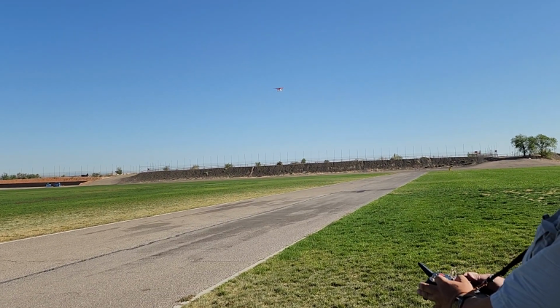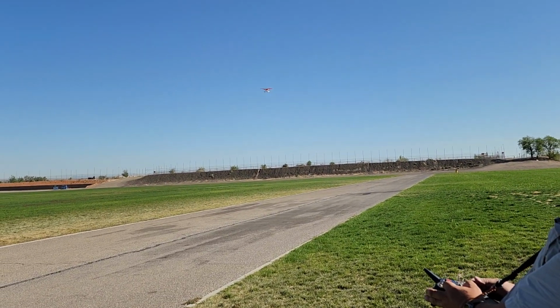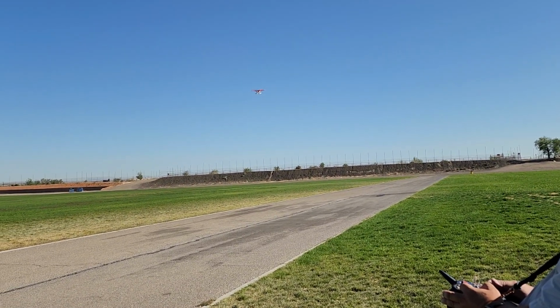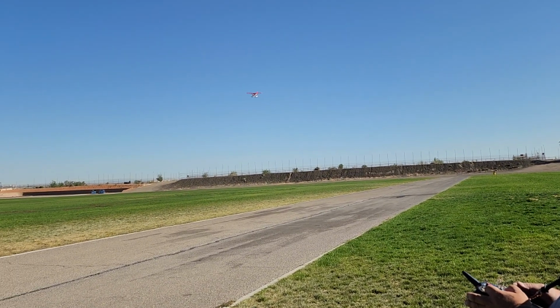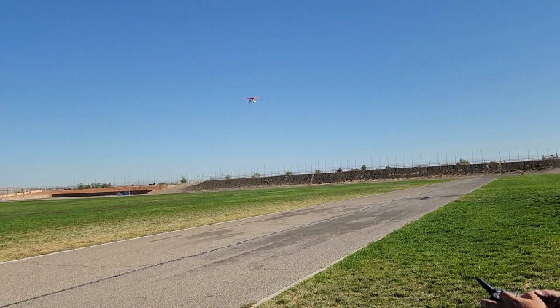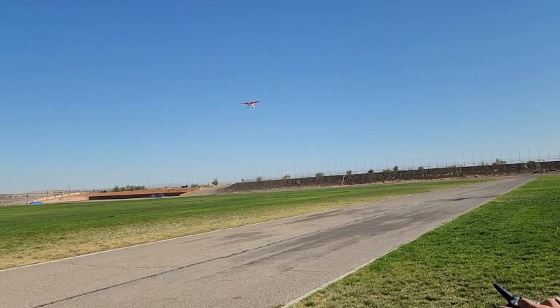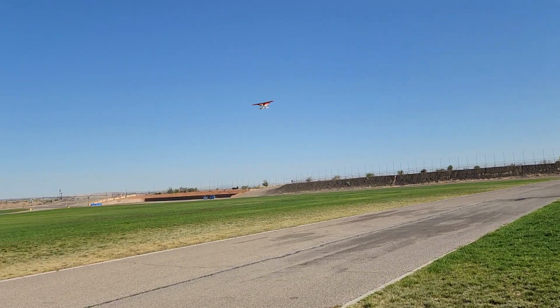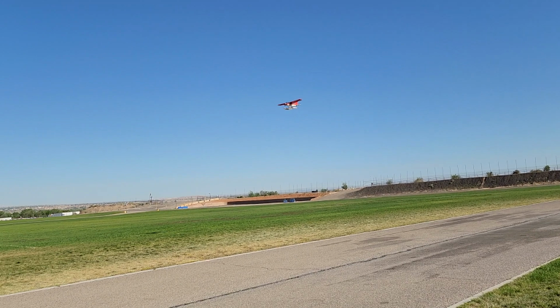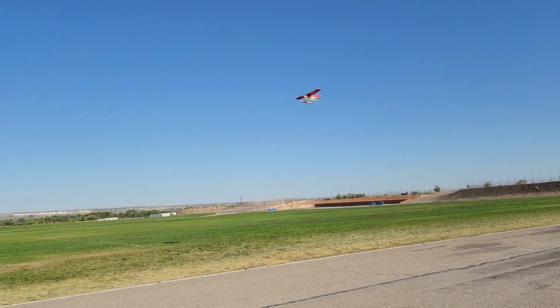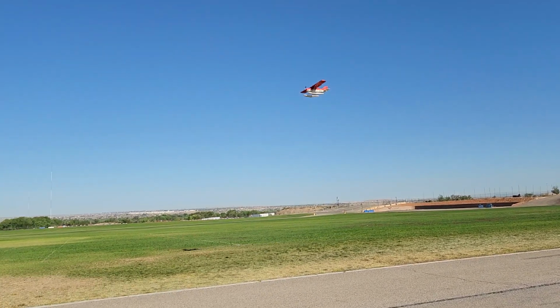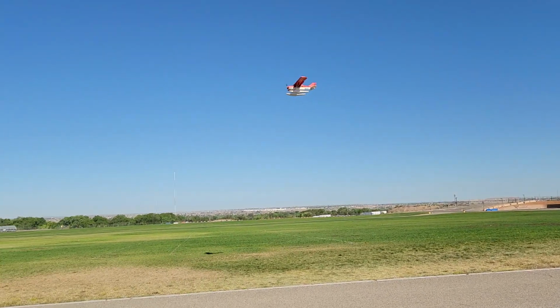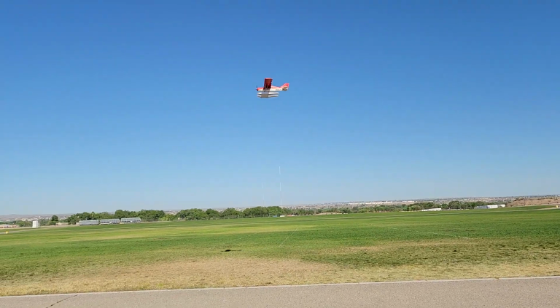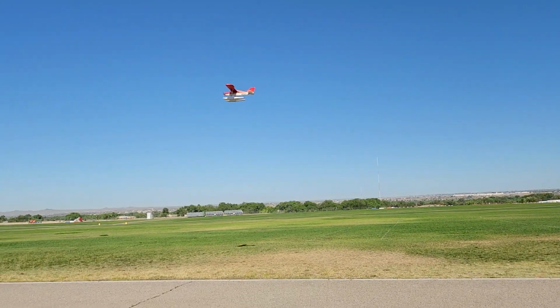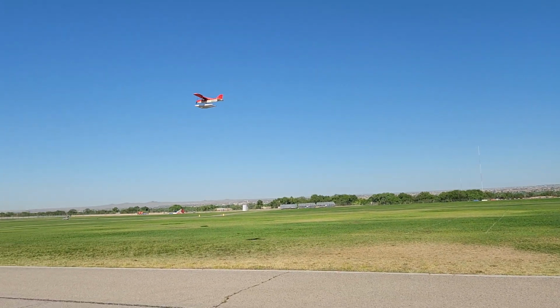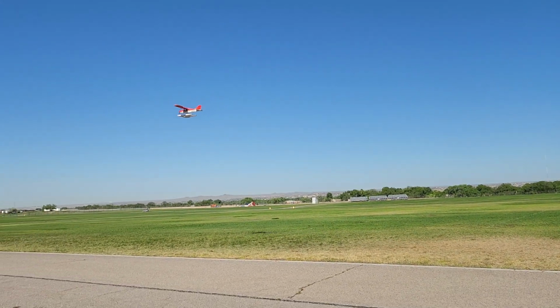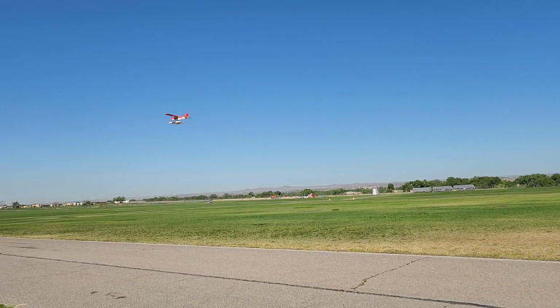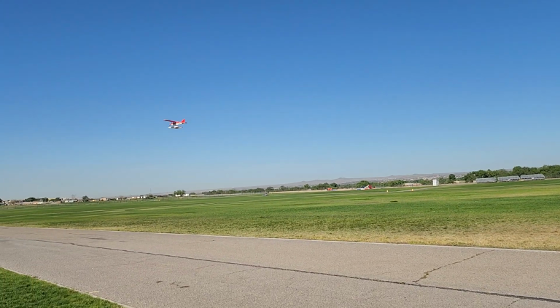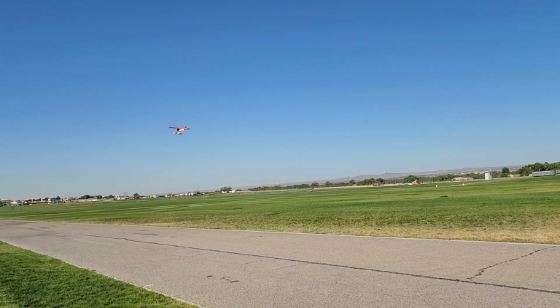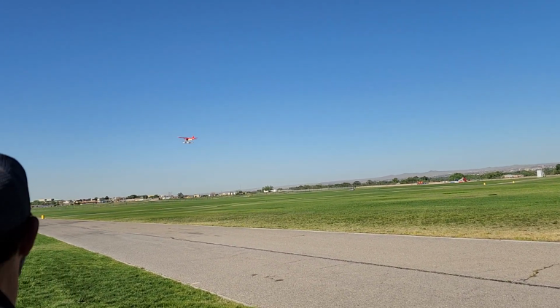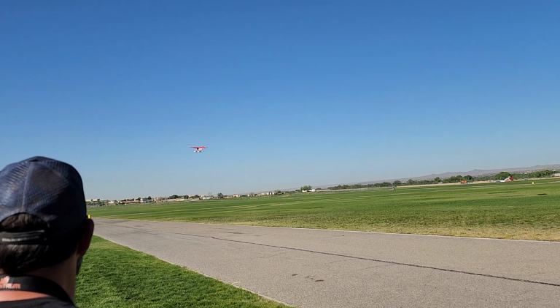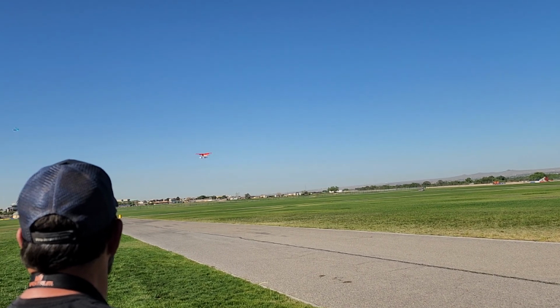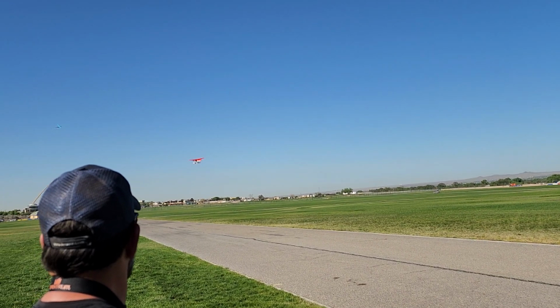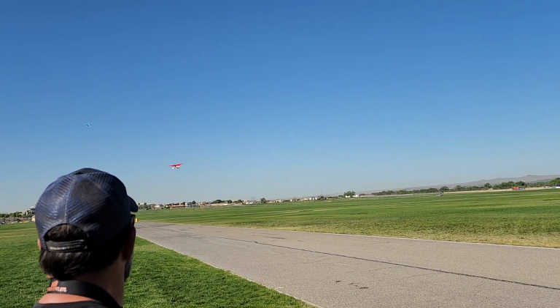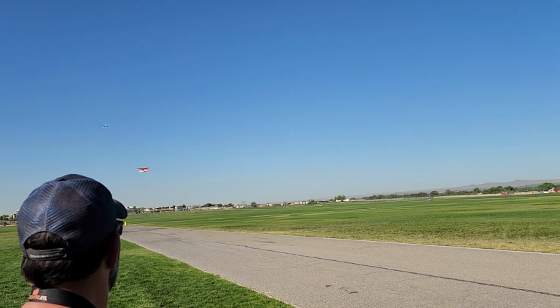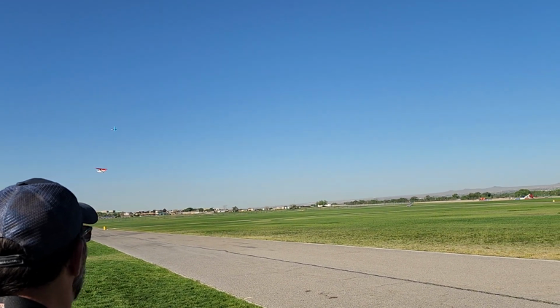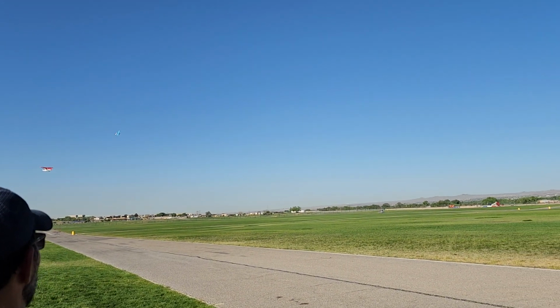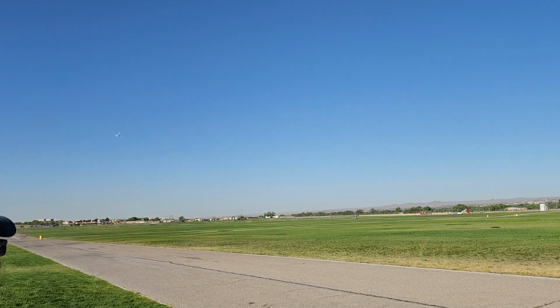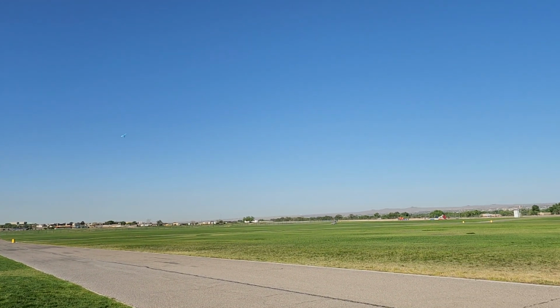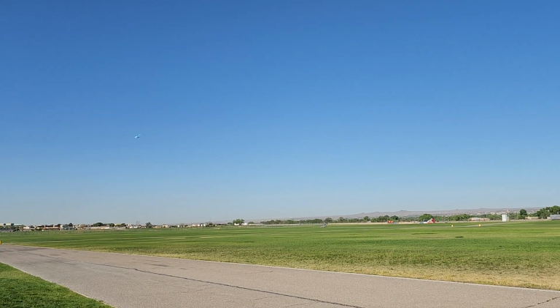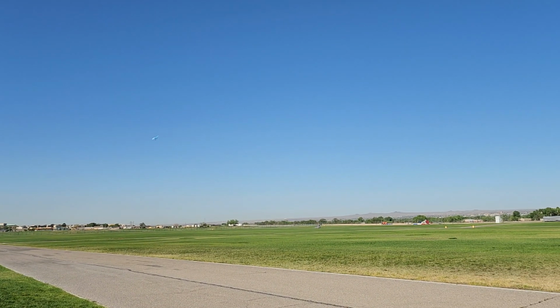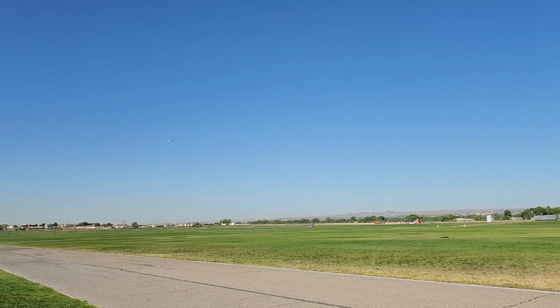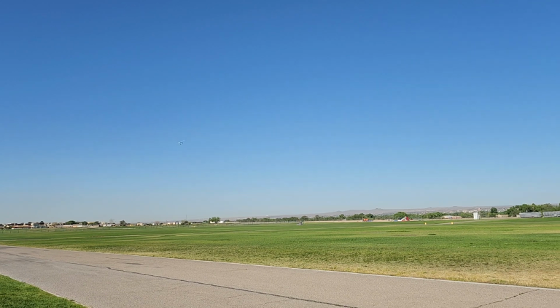So I did one minute — I stayed at four minutes on the 3200. I'm going to go maybe another minute and land. I don't want to run out of battery, but I really don't think I'm going to.